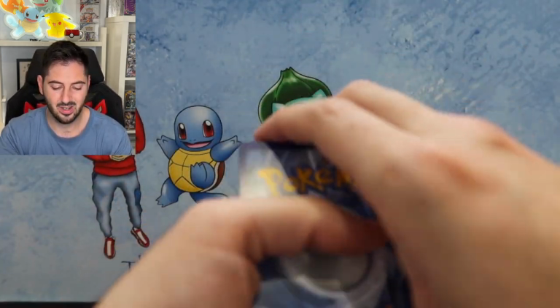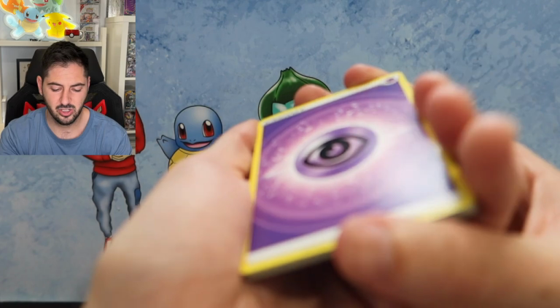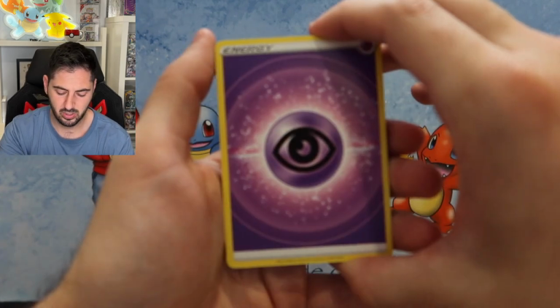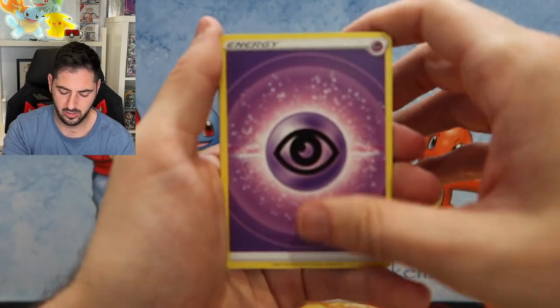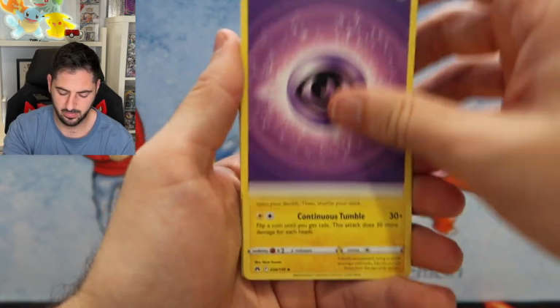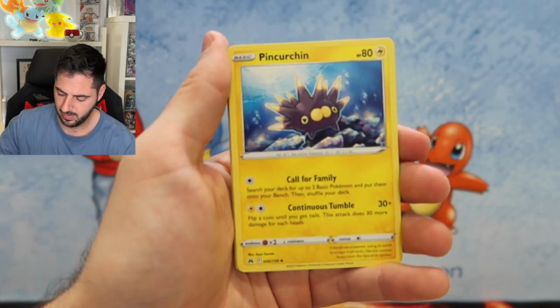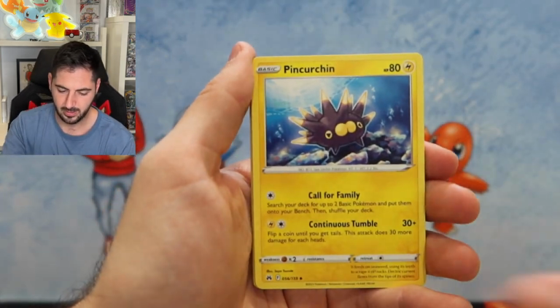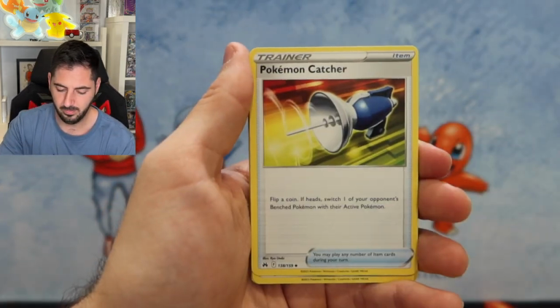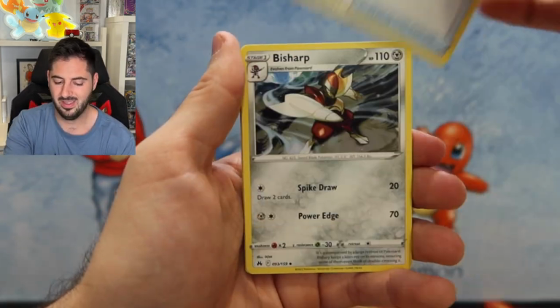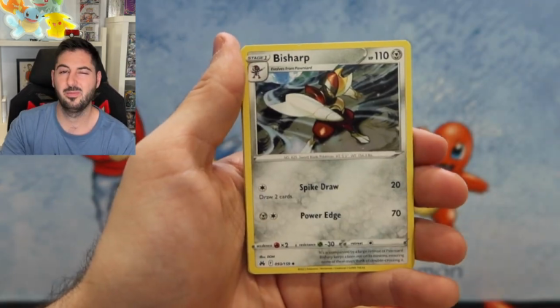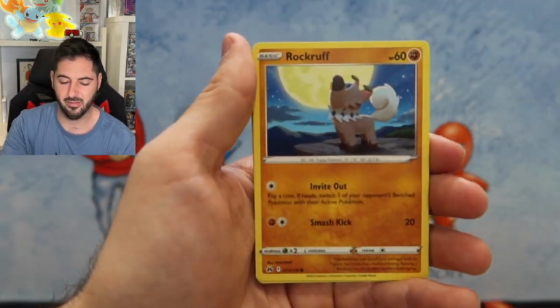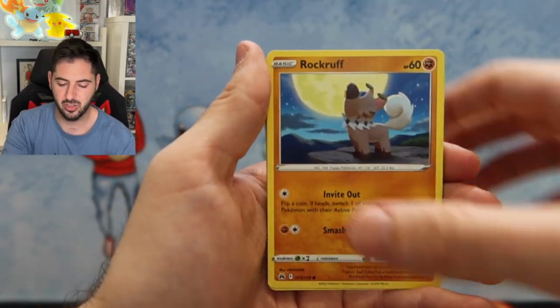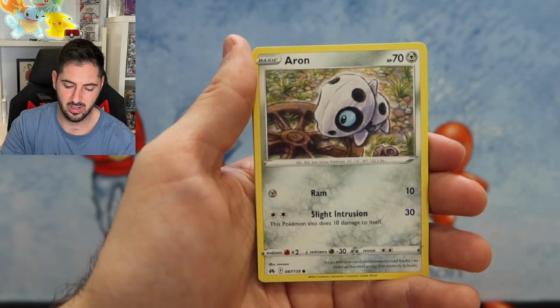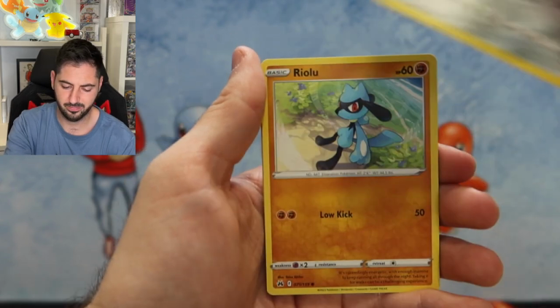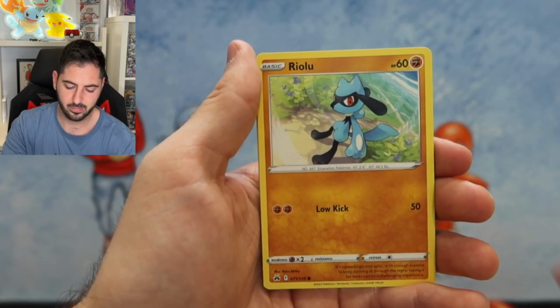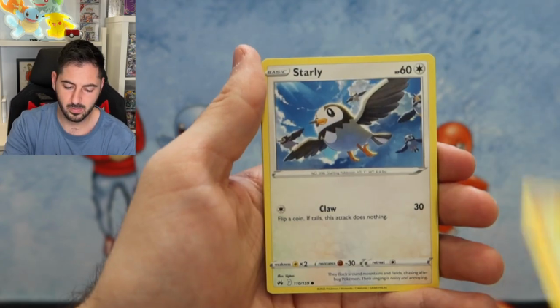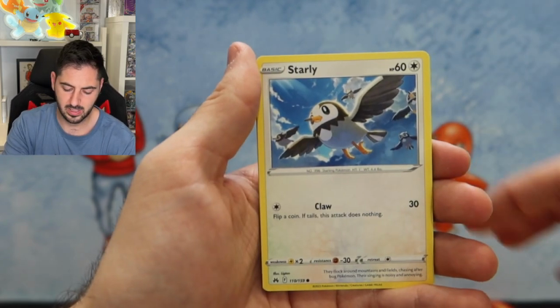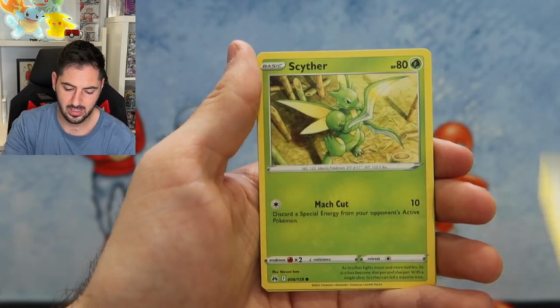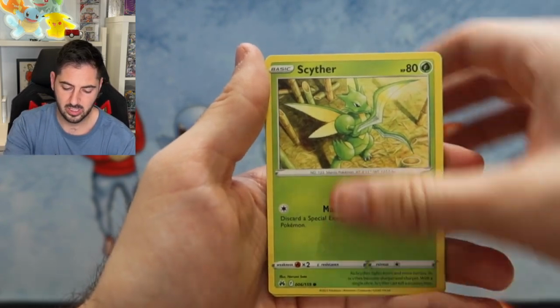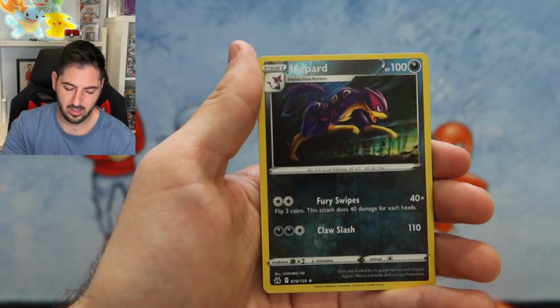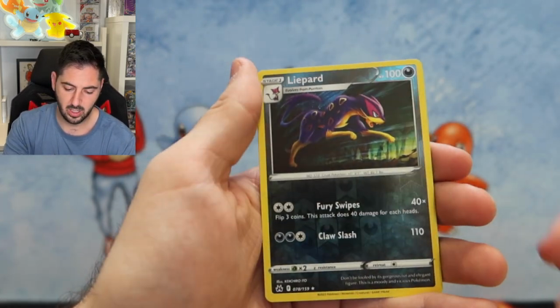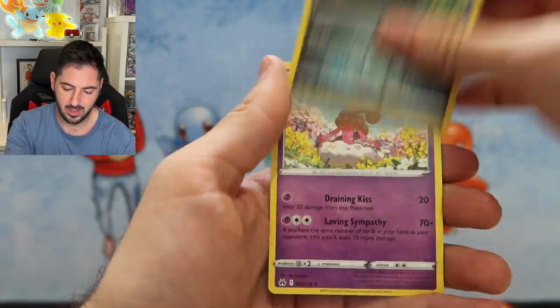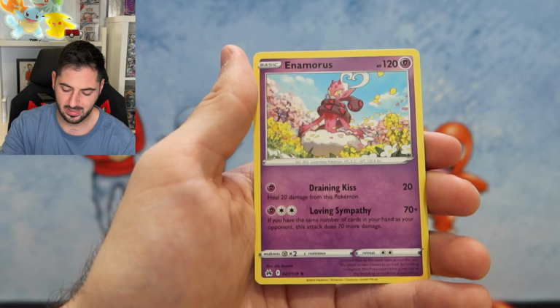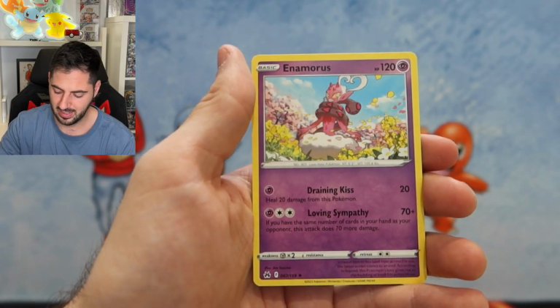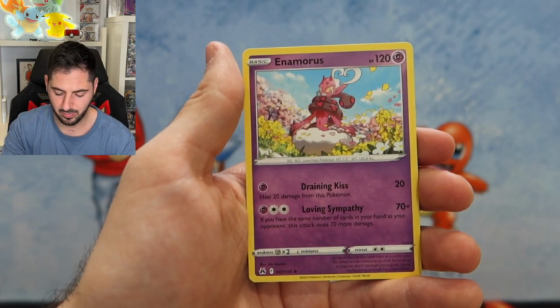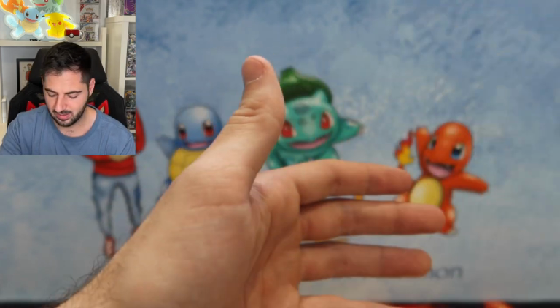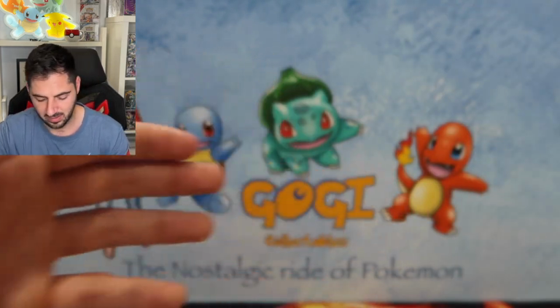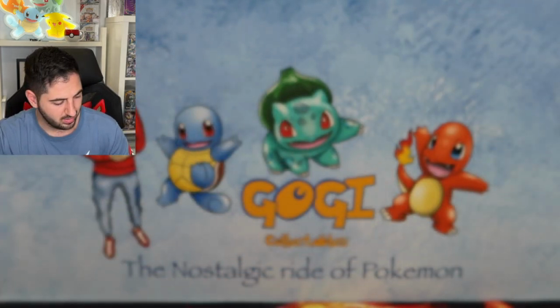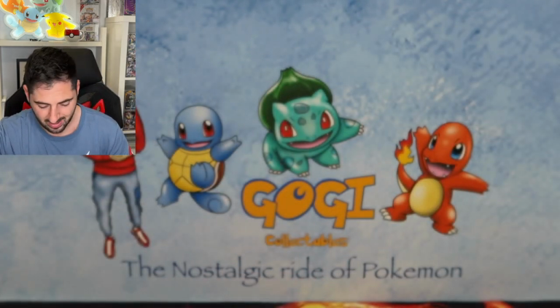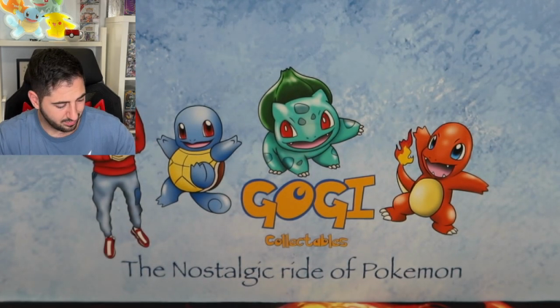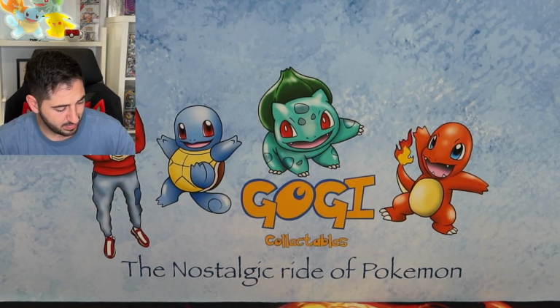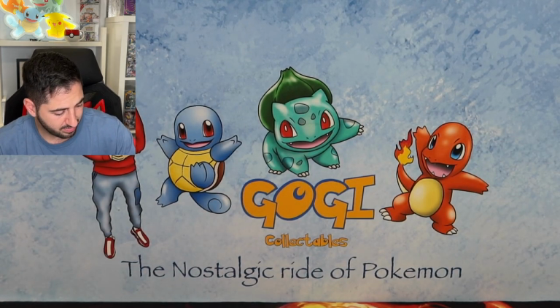Lightning Energy, Psychic Energy. The hits have been average so far. Starly, Scyther, Liepard, and Enamorous. Alright — that was the first batch of three.